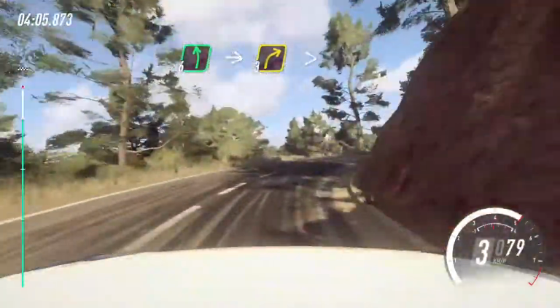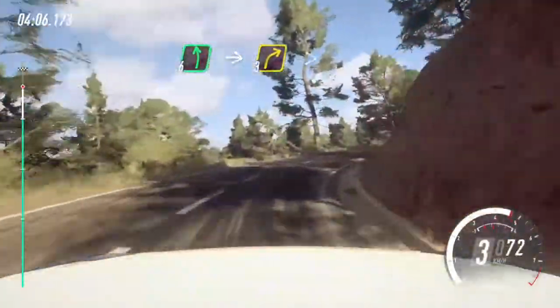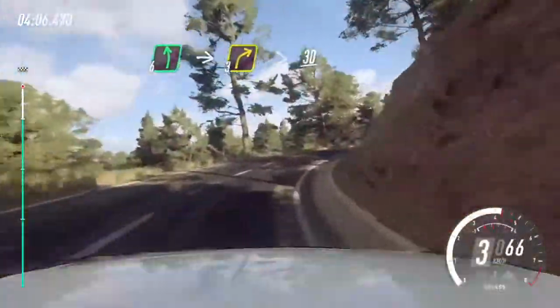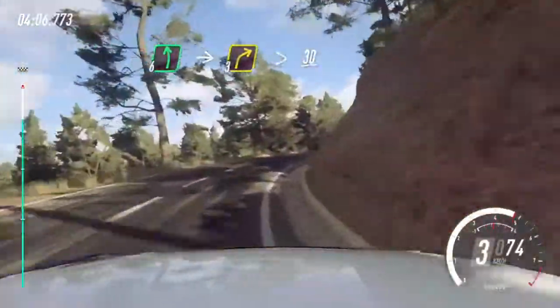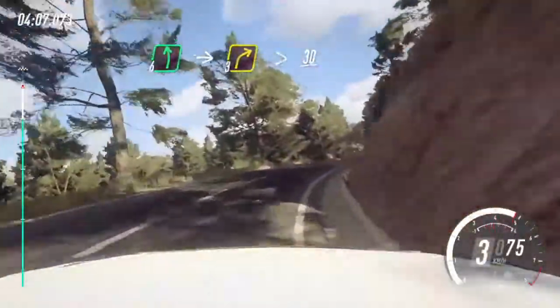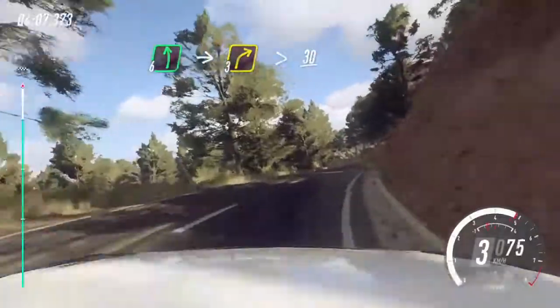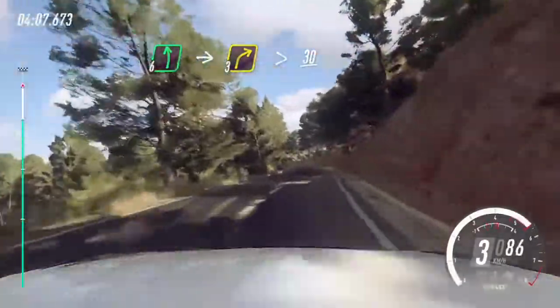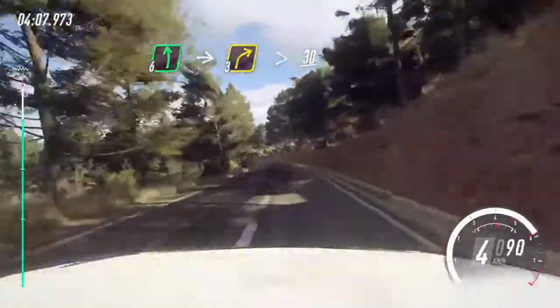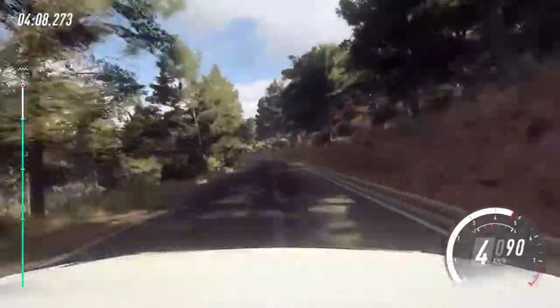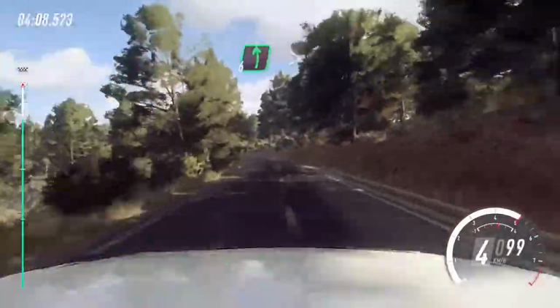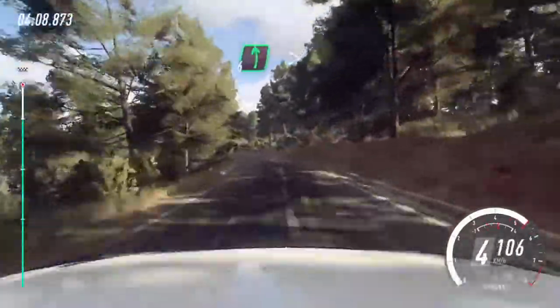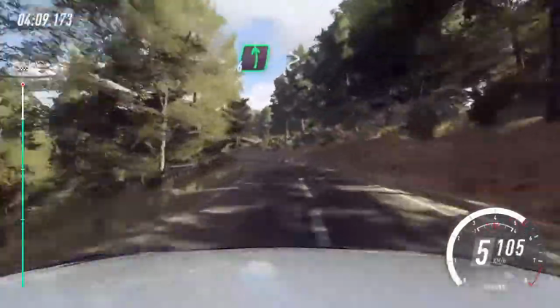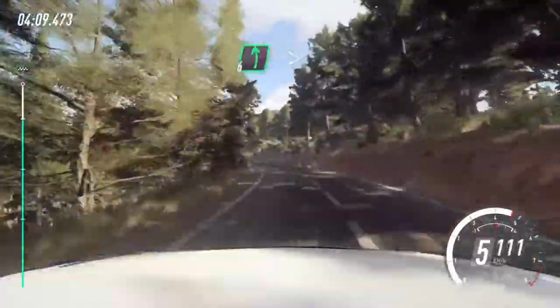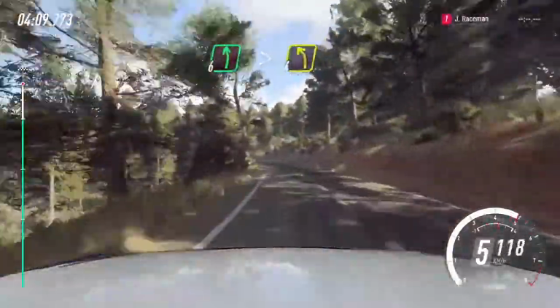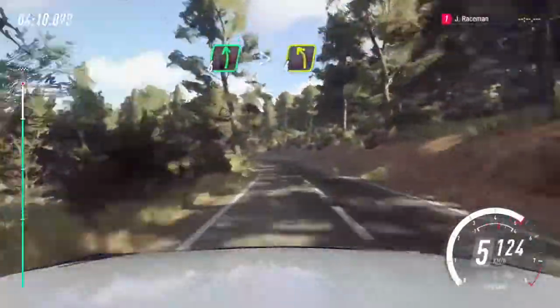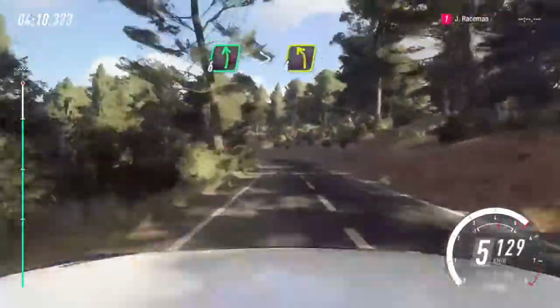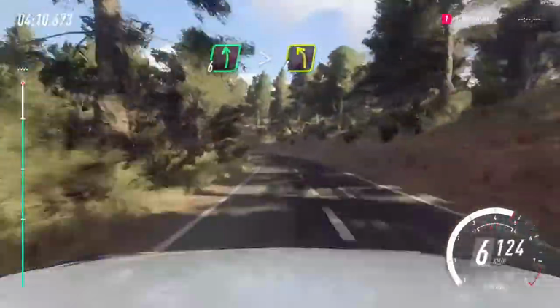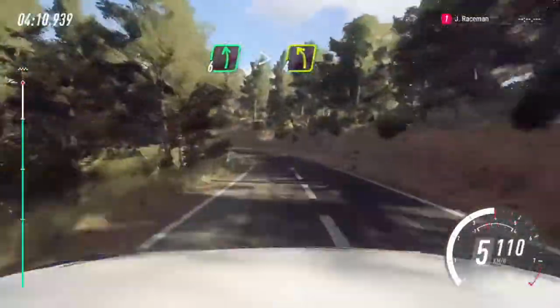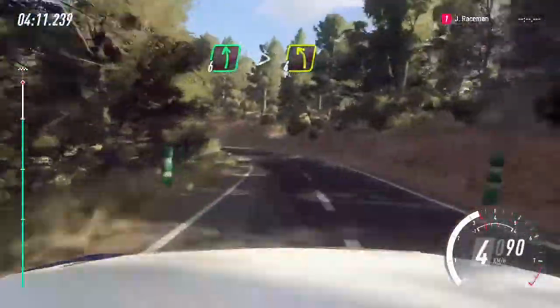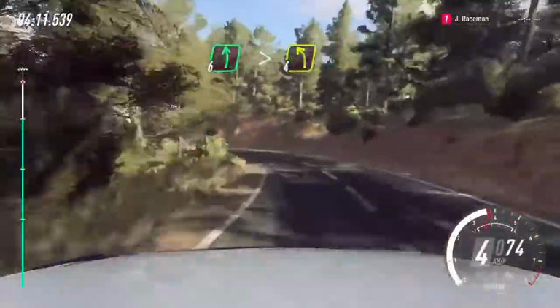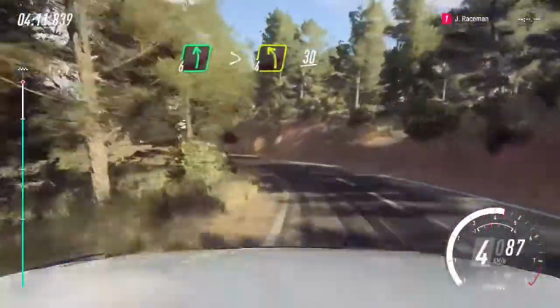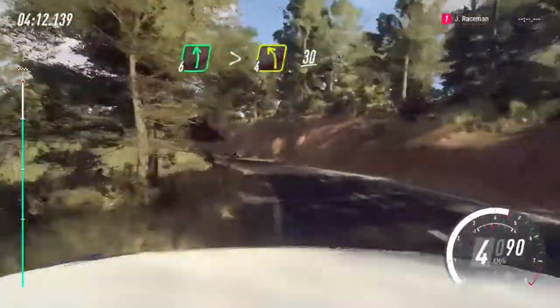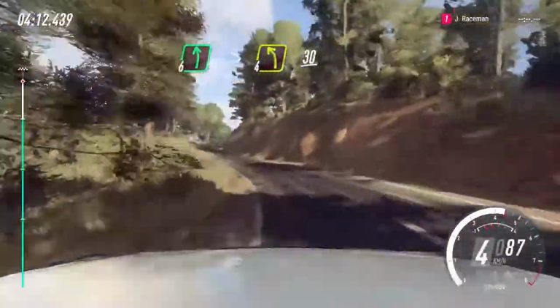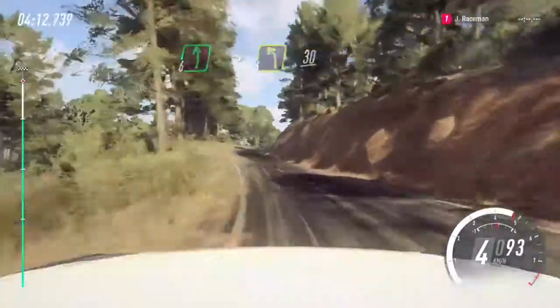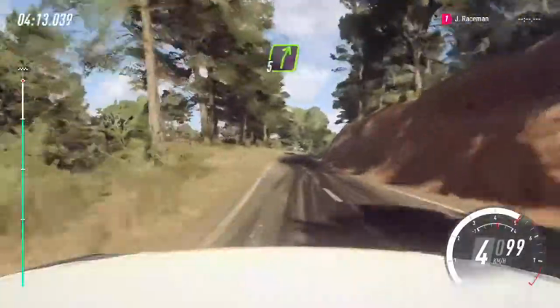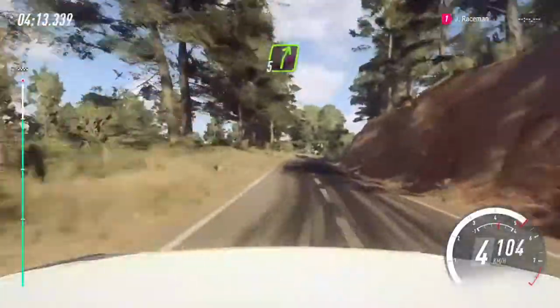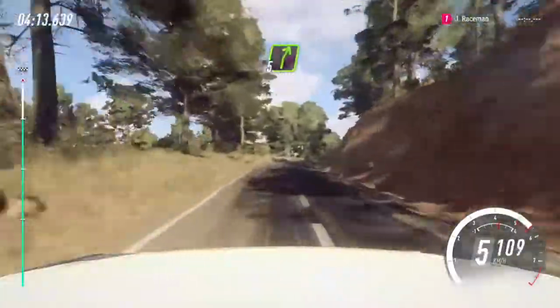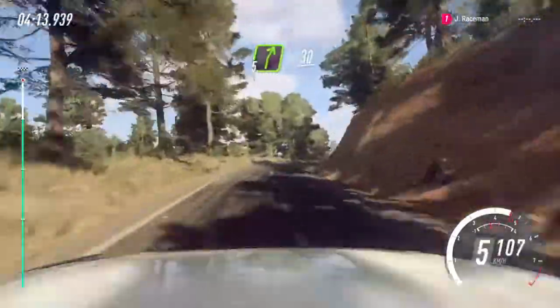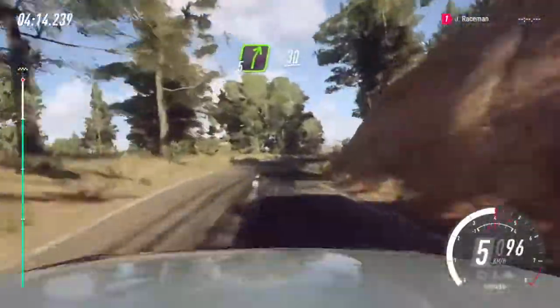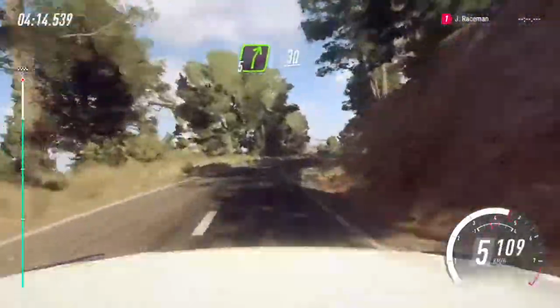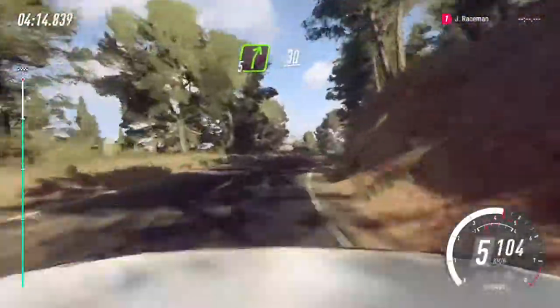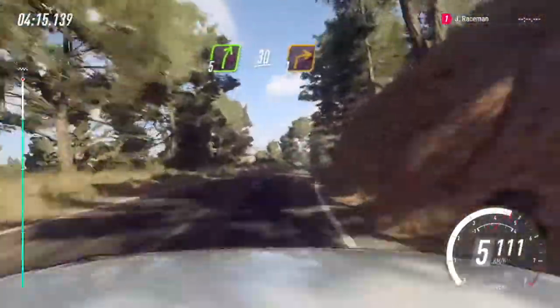30. 6 left extra long, tightens. 4, 30. 5 right long, caution 30. 1 right.